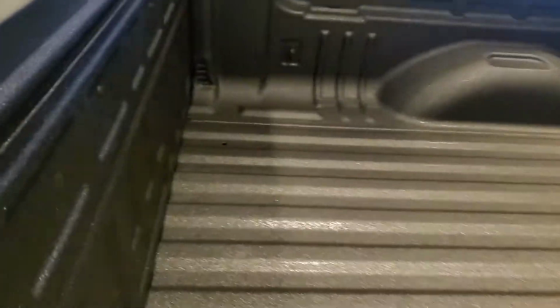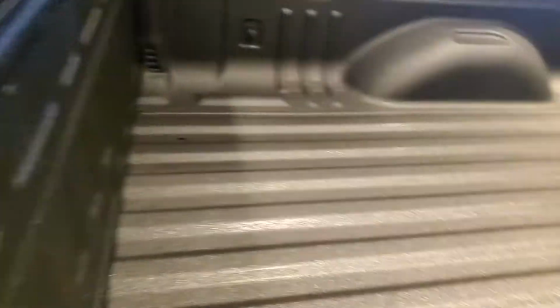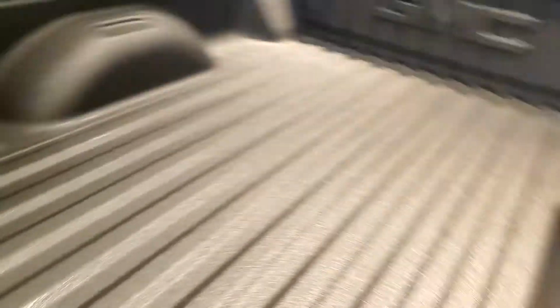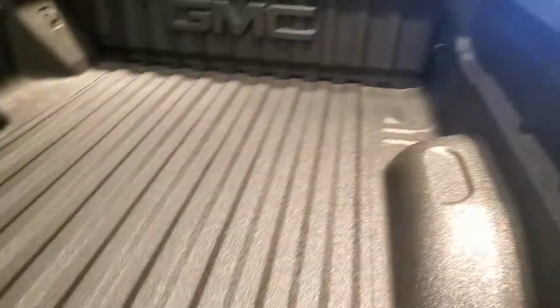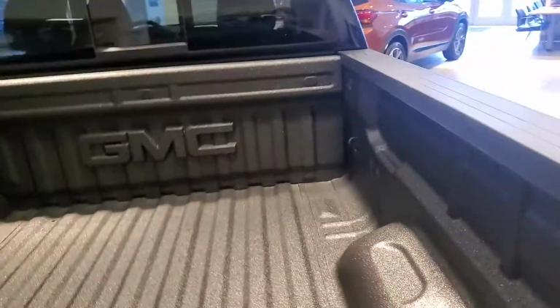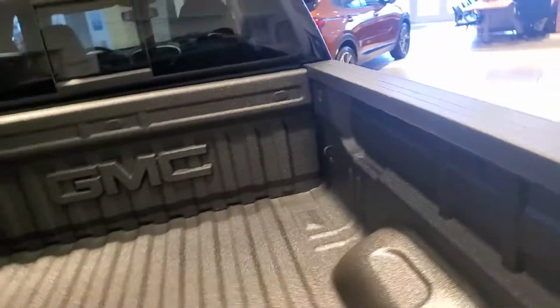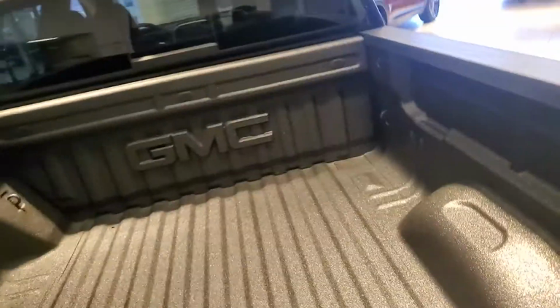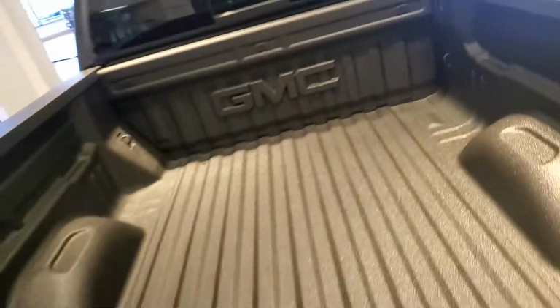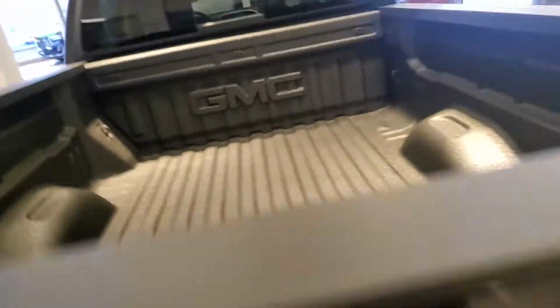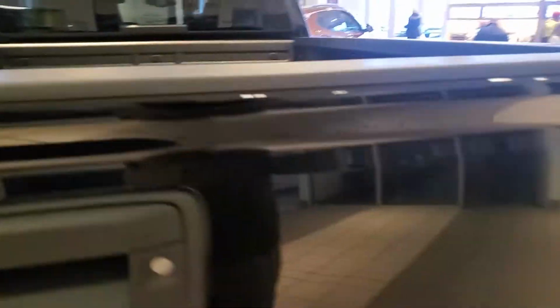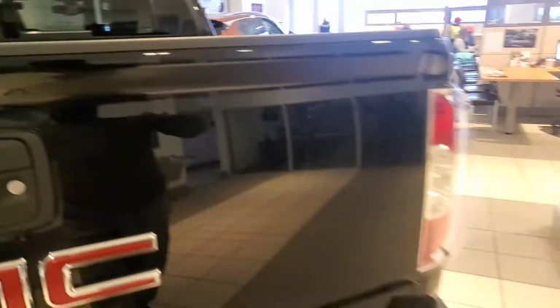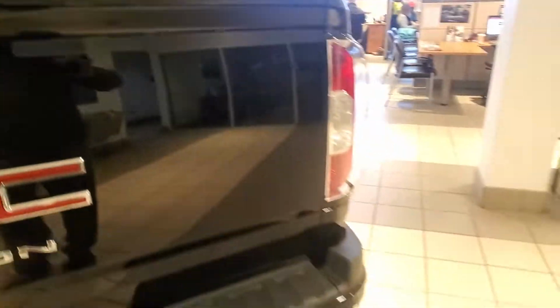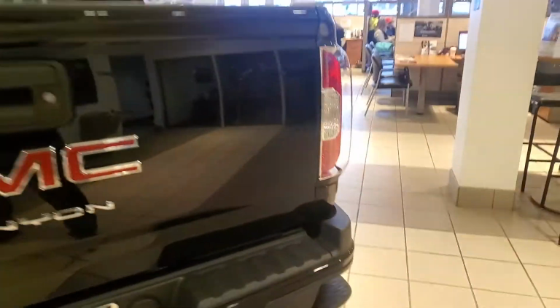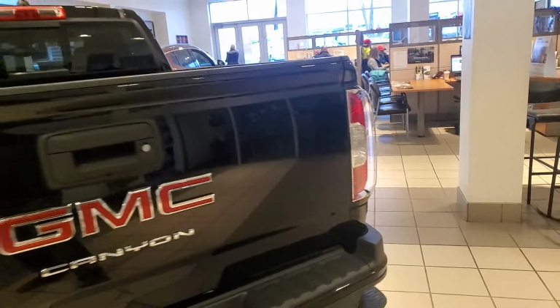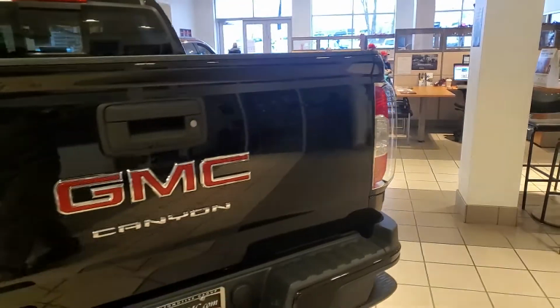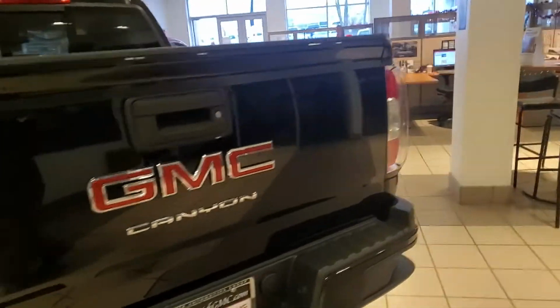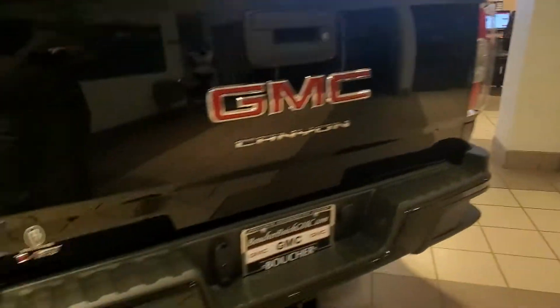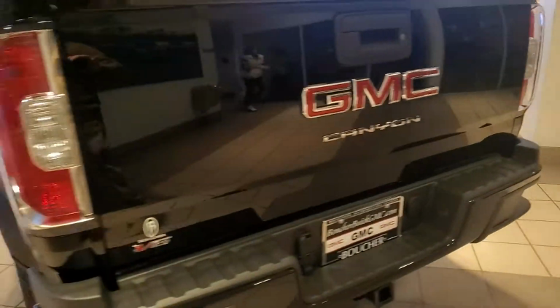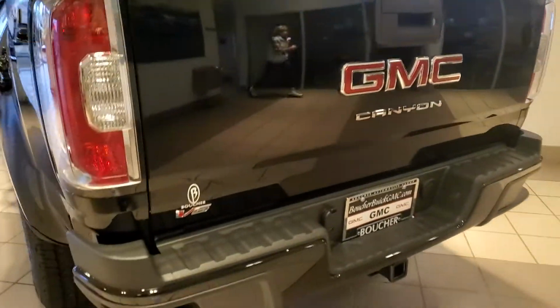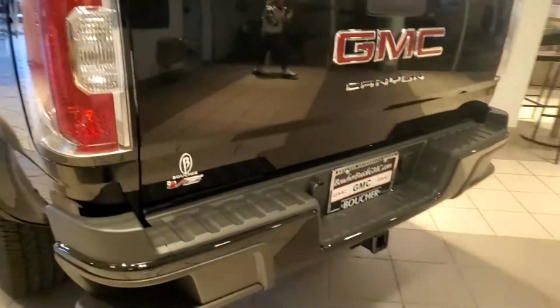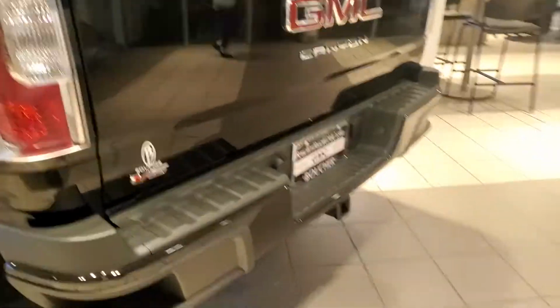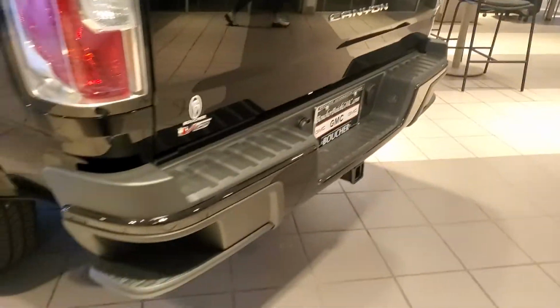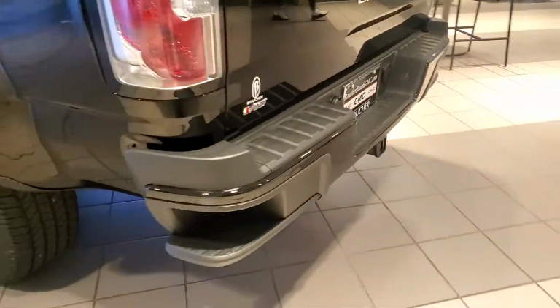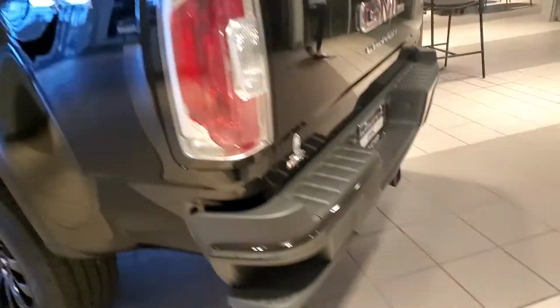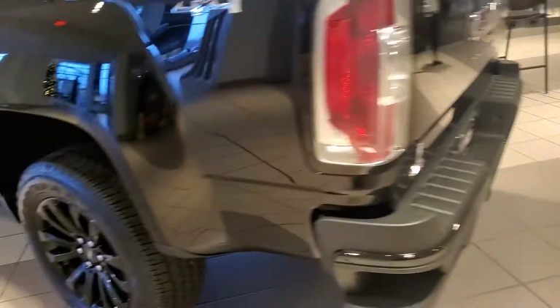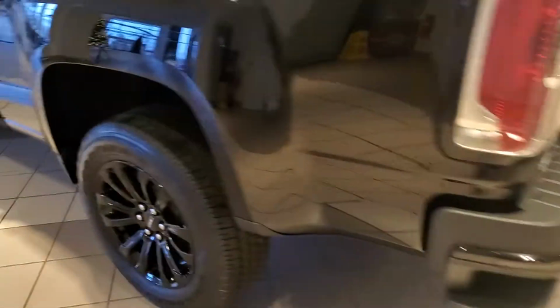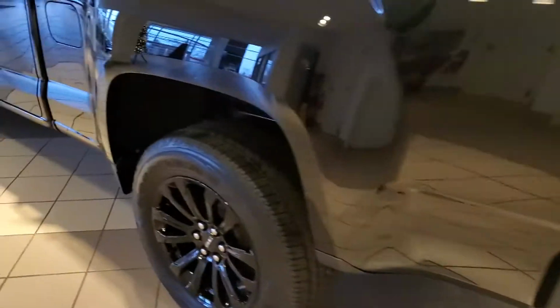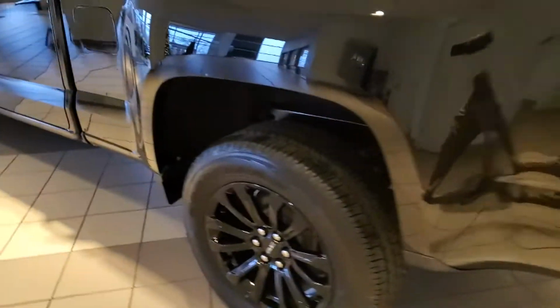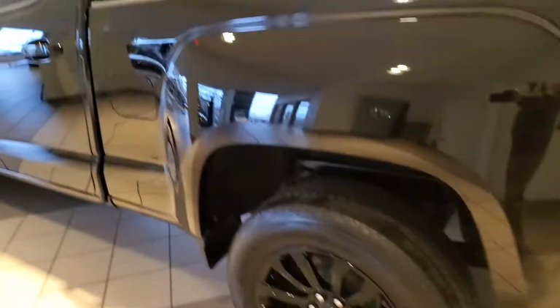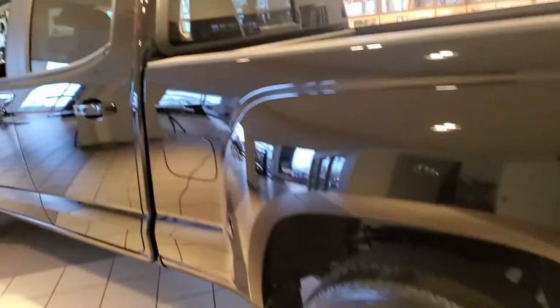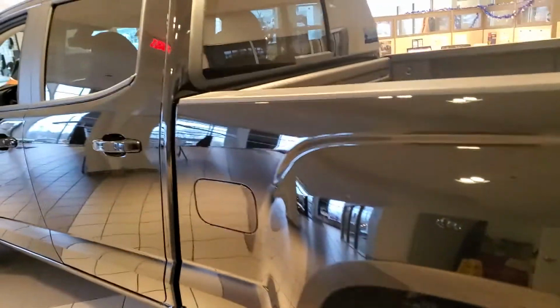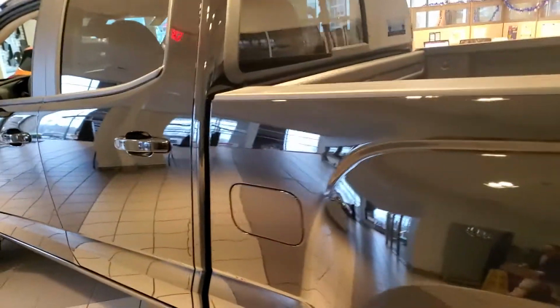Got the spray-in bed liner and power sliding window here. You also got the towing package with this vehicle as well. It's a V6, and with that towing package, you can tow up to 7,000 pounds if needed.